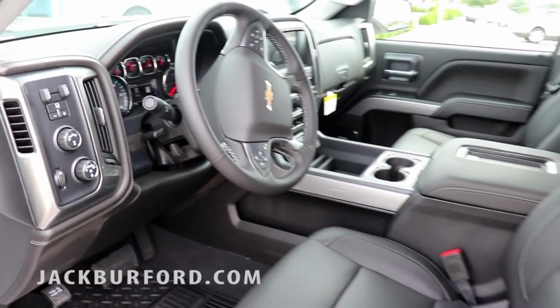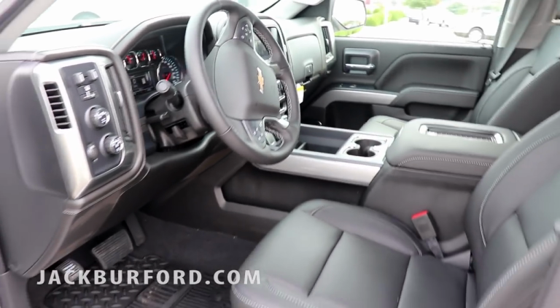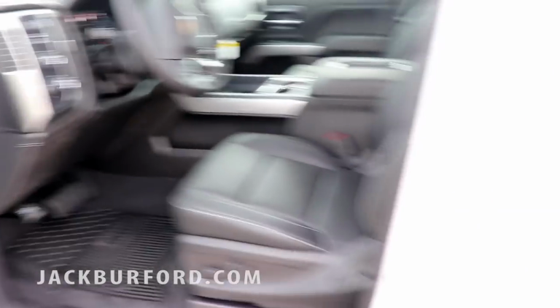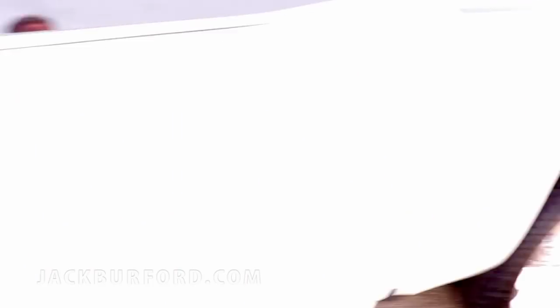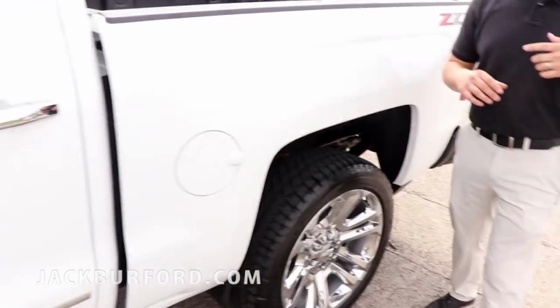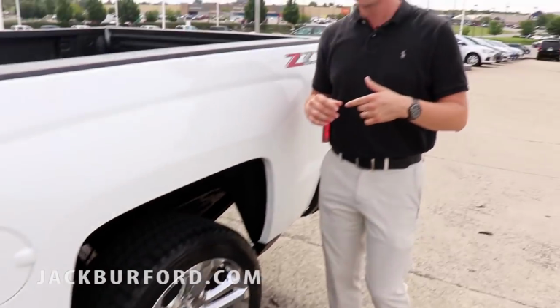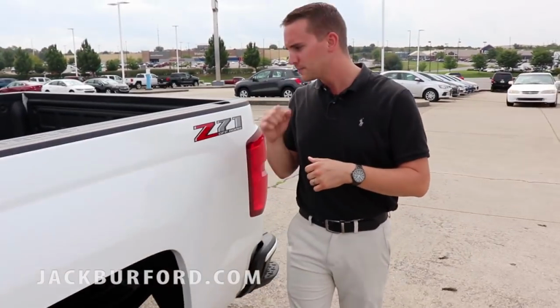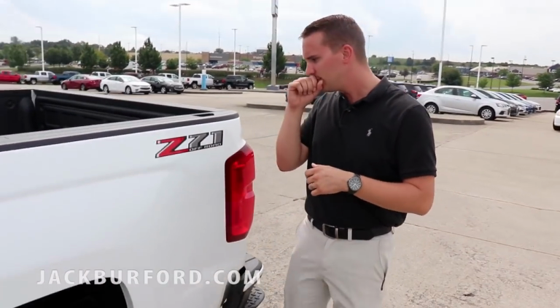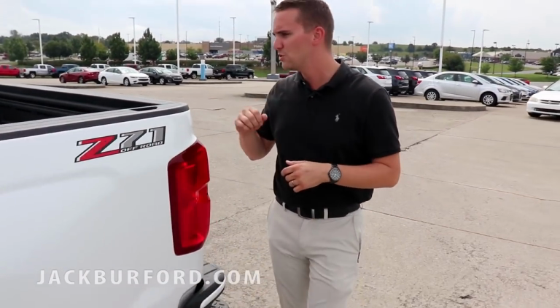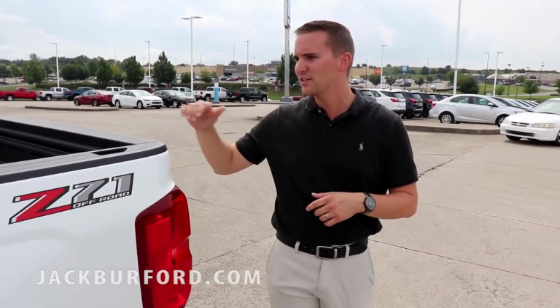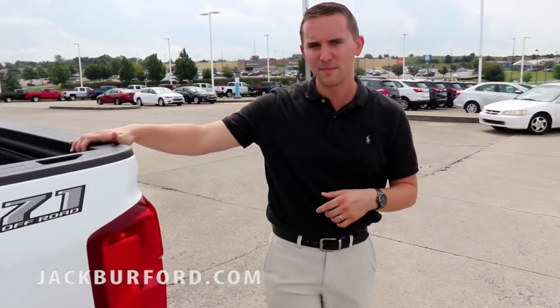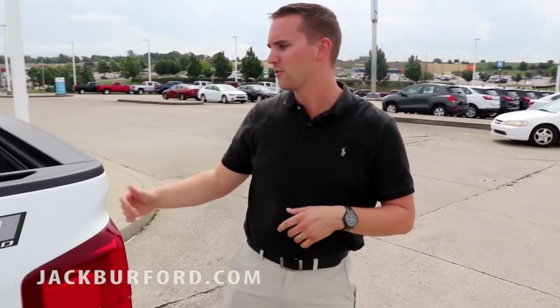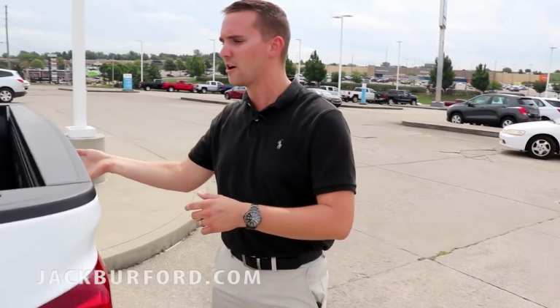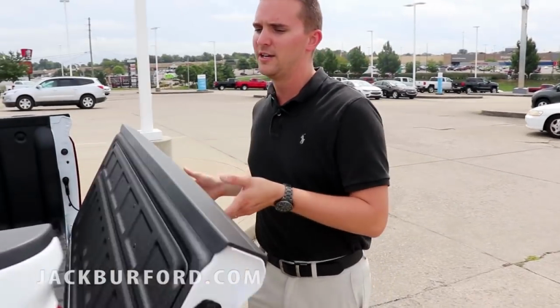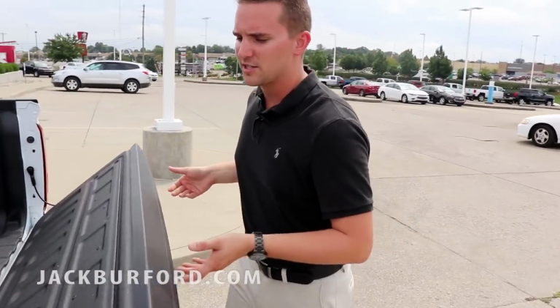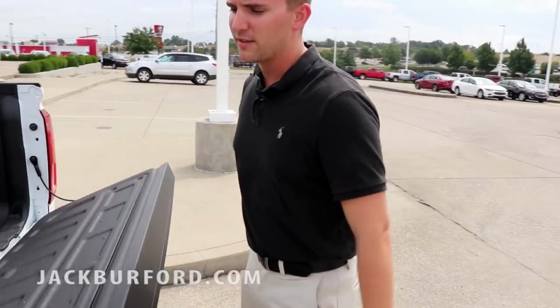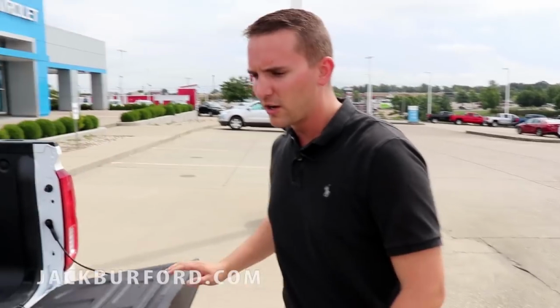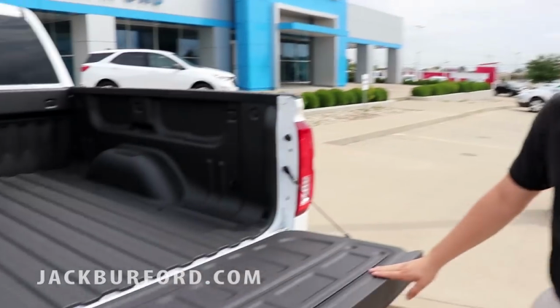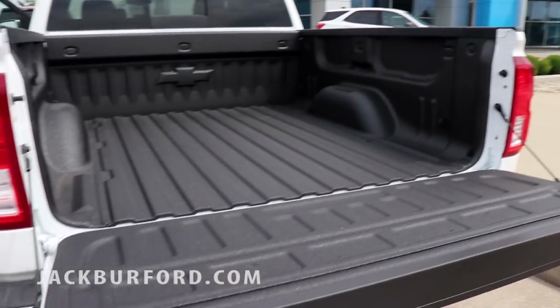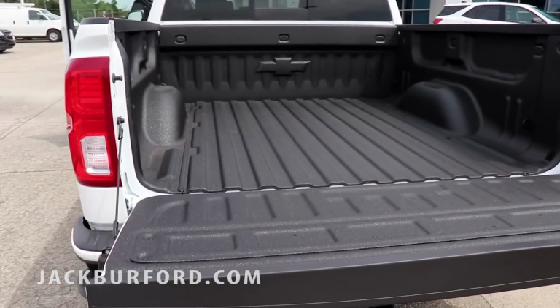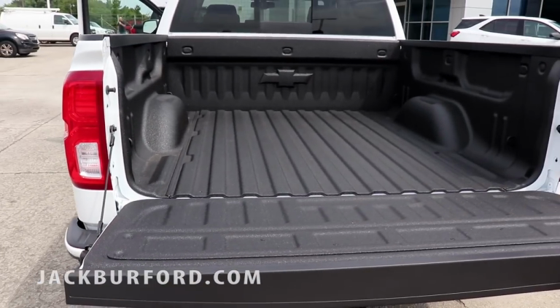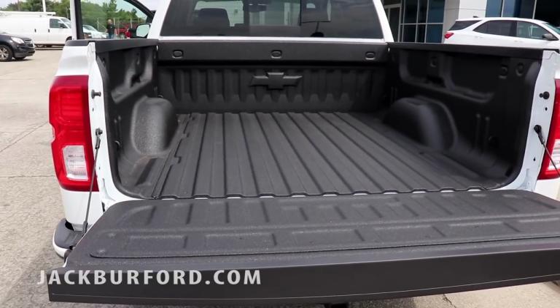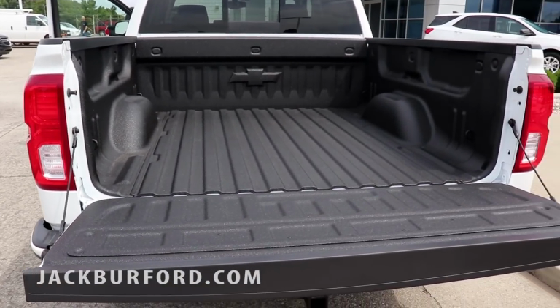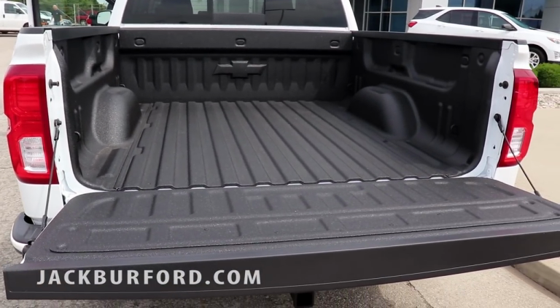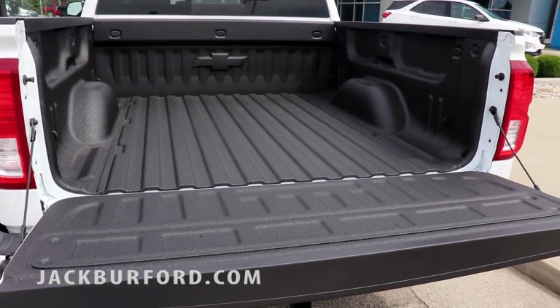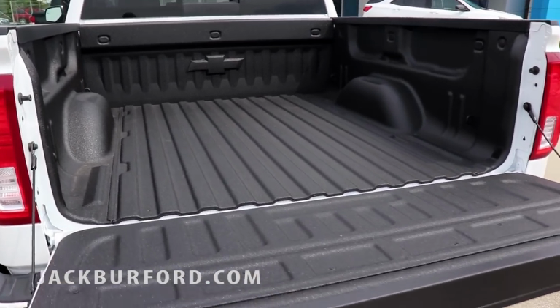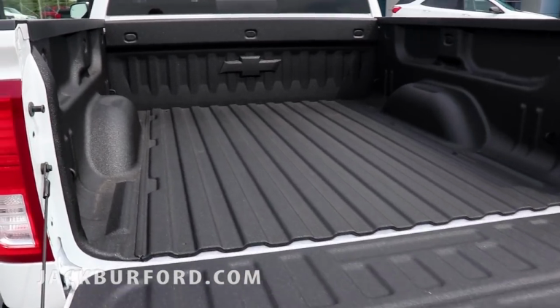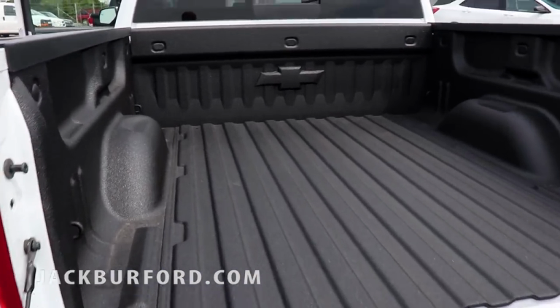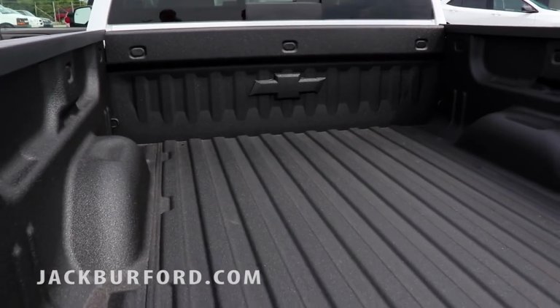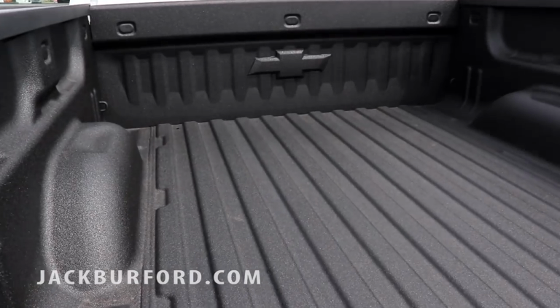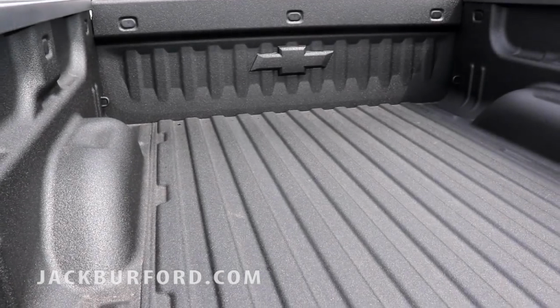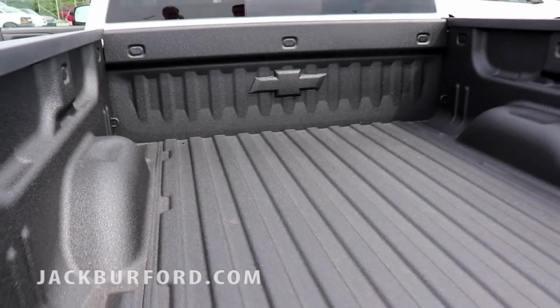If you want to follow me back here to the back — one thing I do want to point out is you do have the sprayed-in bed liner on this truck. This is something that is starting to come out and be more frequent on these trucks because everybody's going into this trend where you want that bed liner, and that is important if you want to protect it.